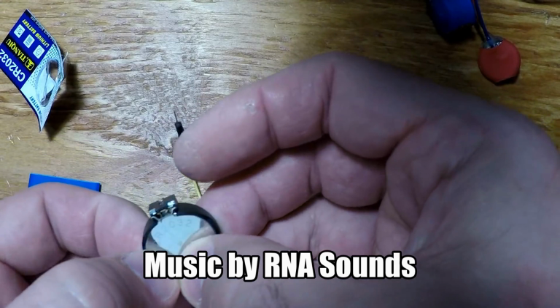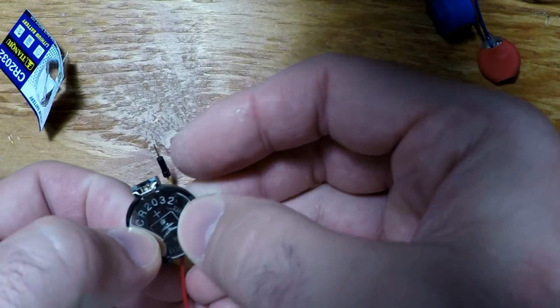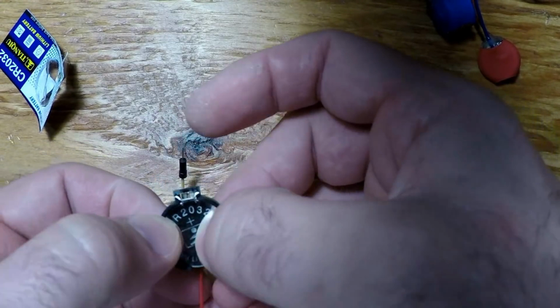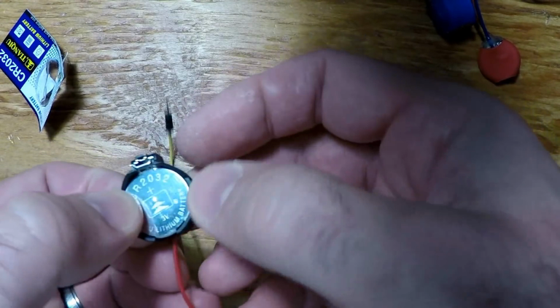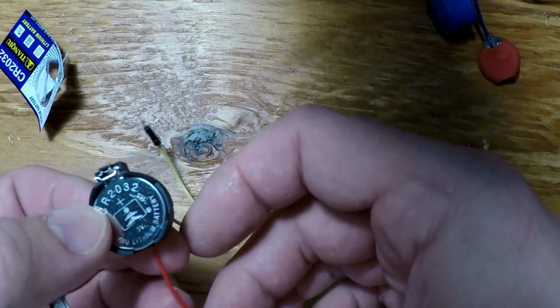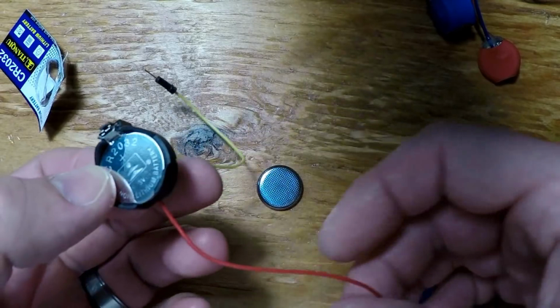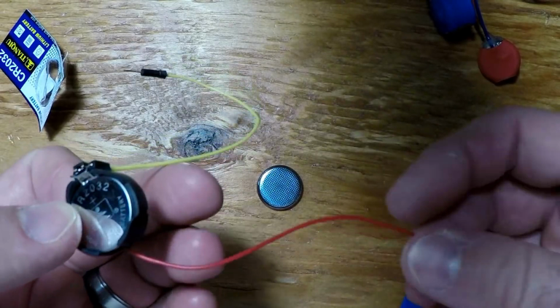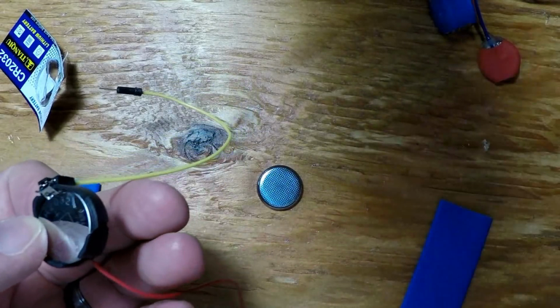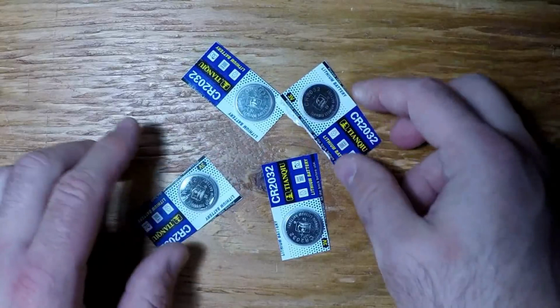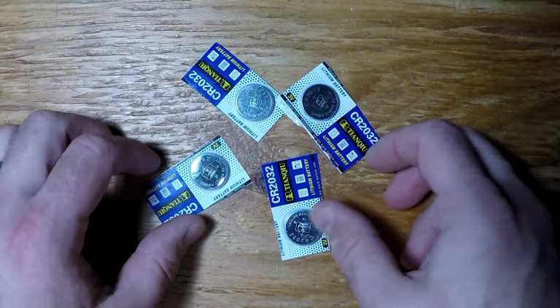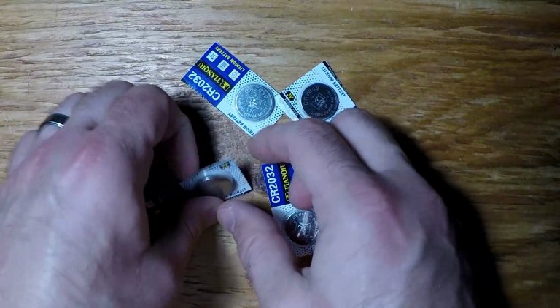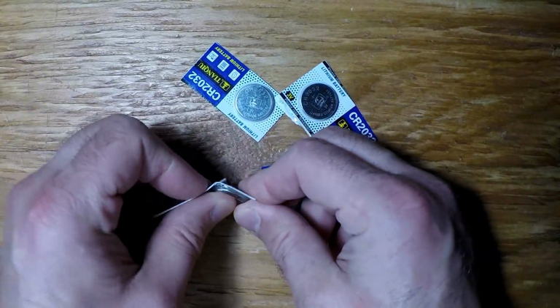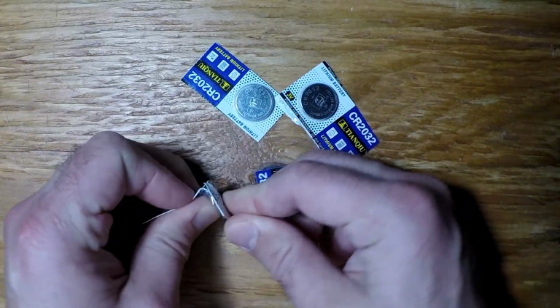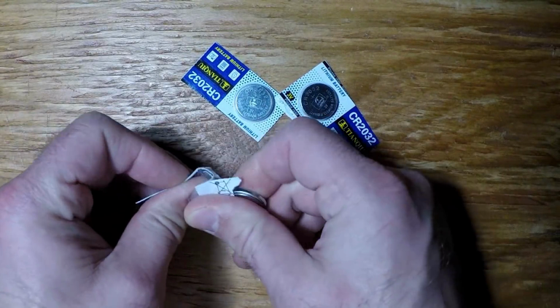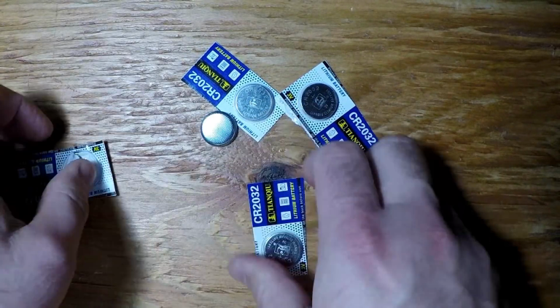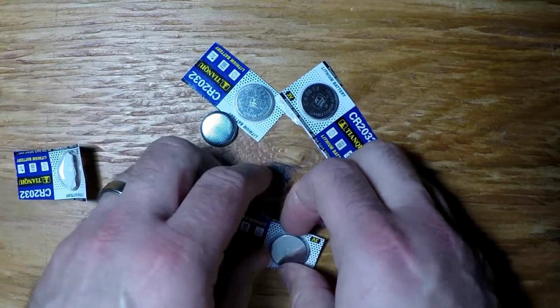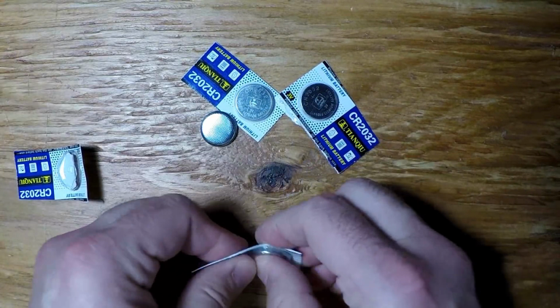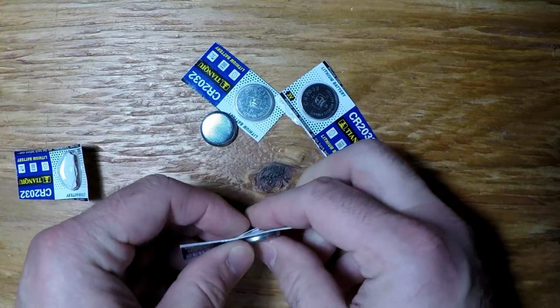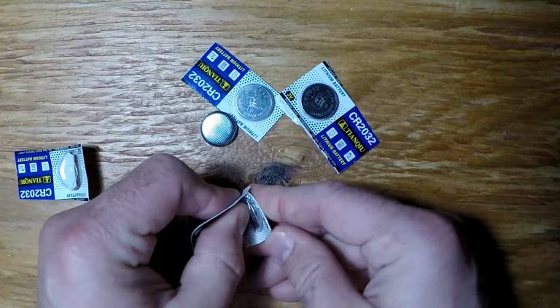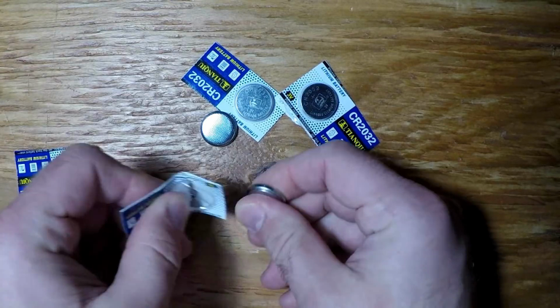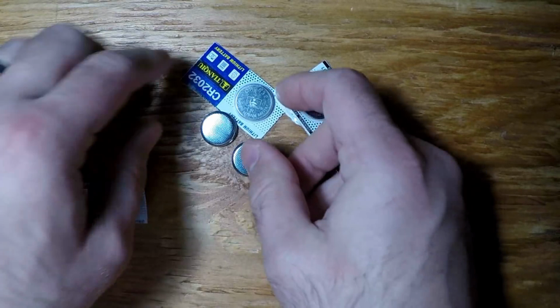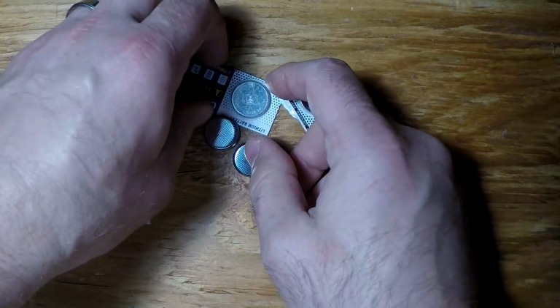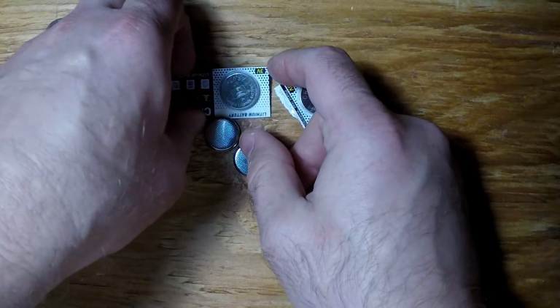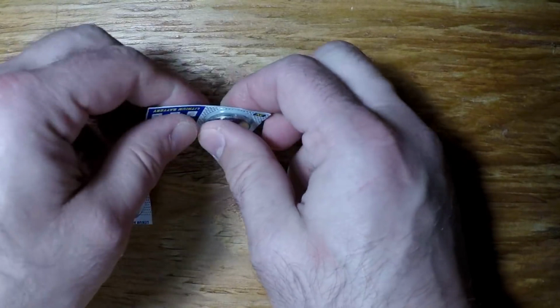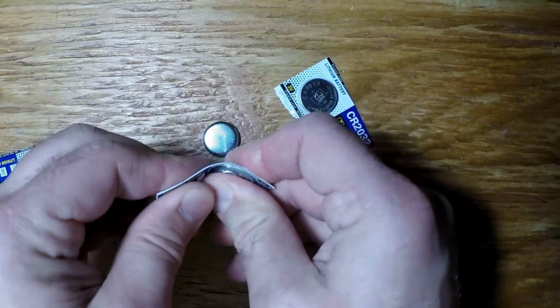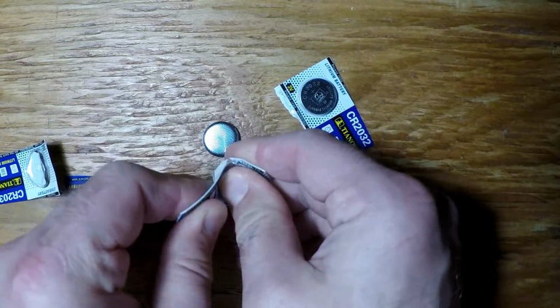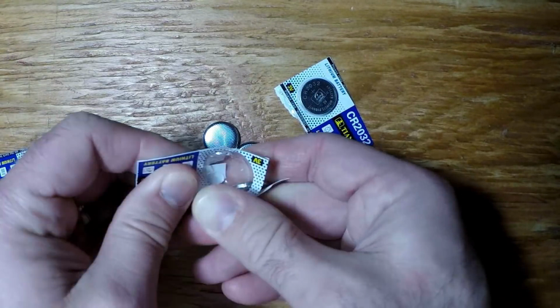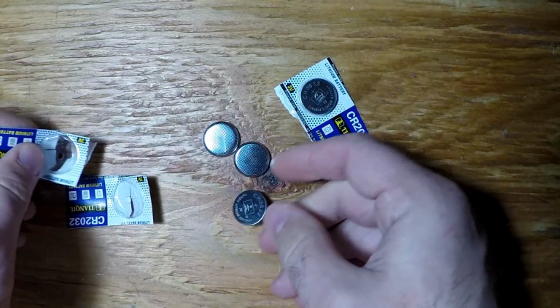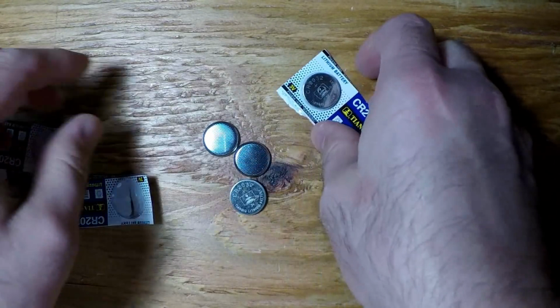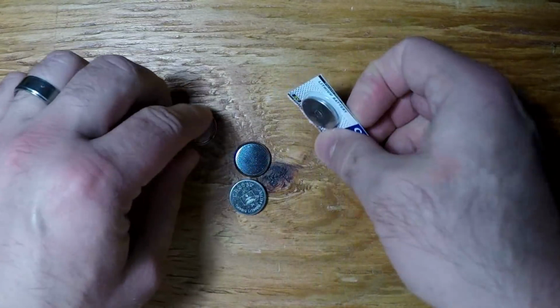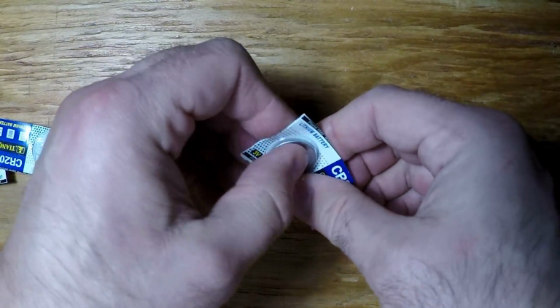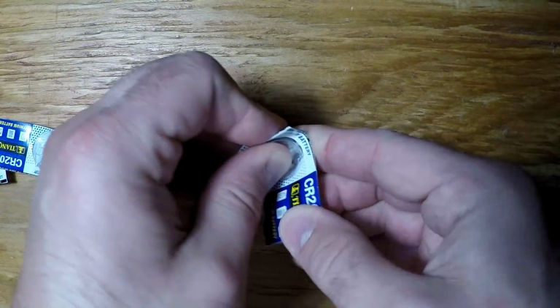You can plug one into a small holder, then connect the leads as needed. But what if you need more than 3 volts? You could connect several holders in series, but the size adds up, negating one of the important benefits of these cells.